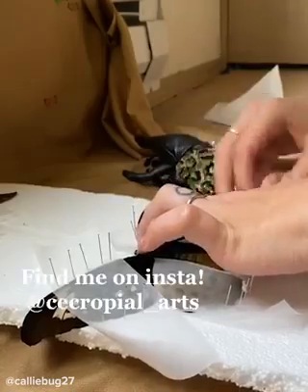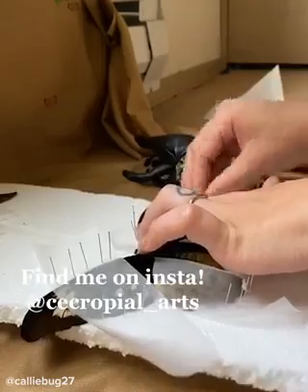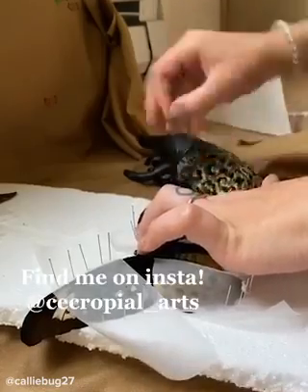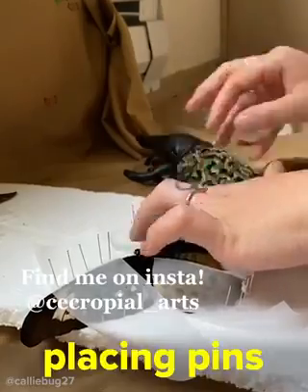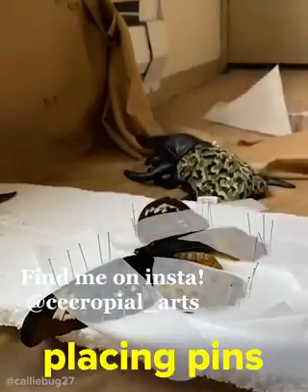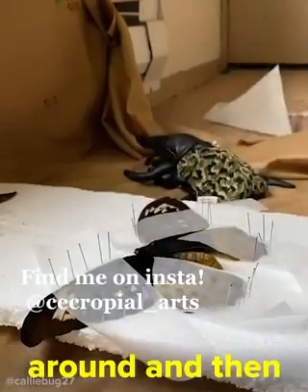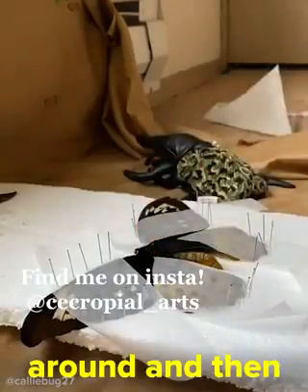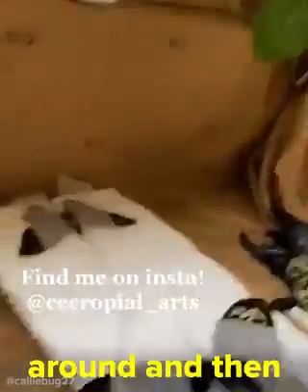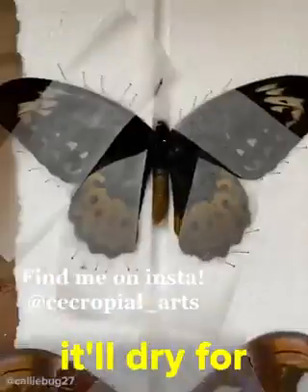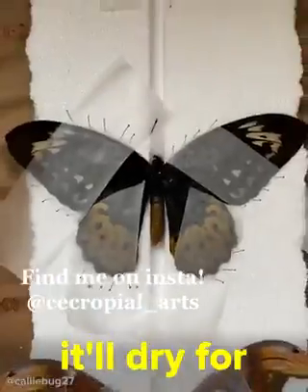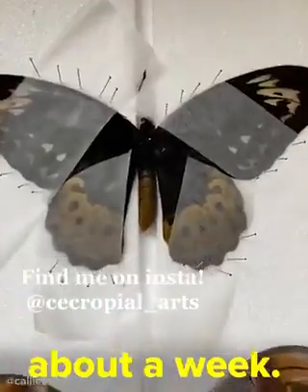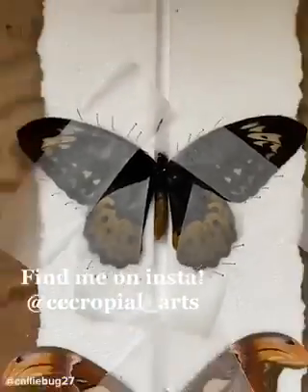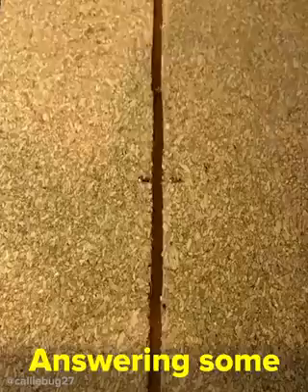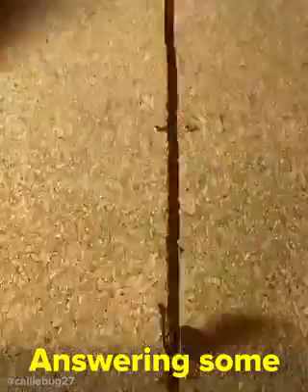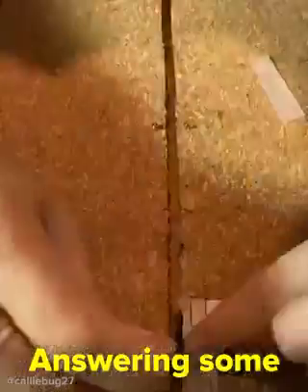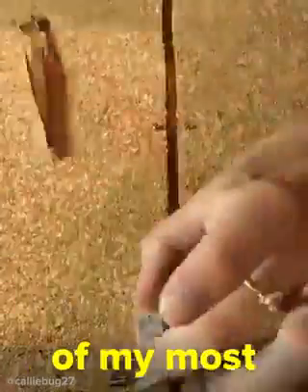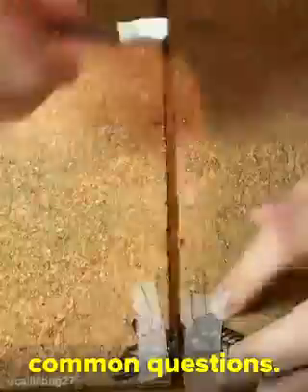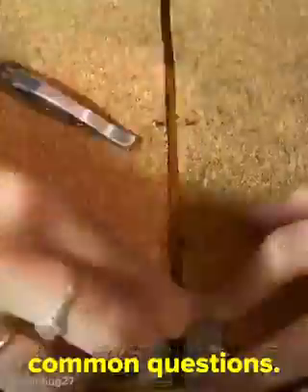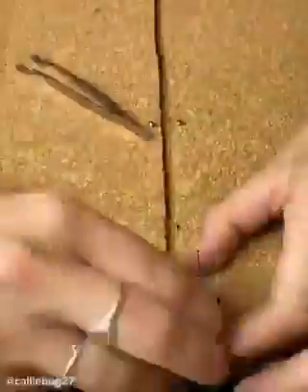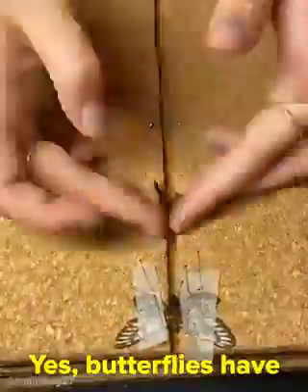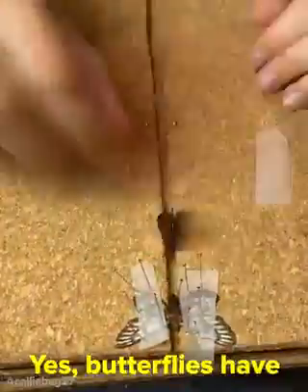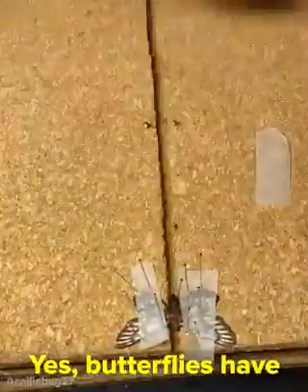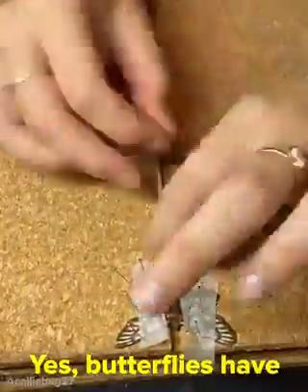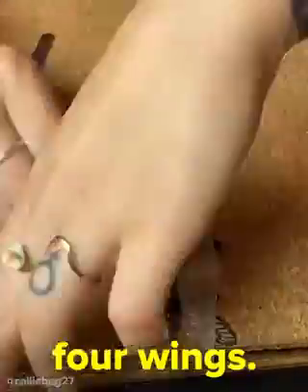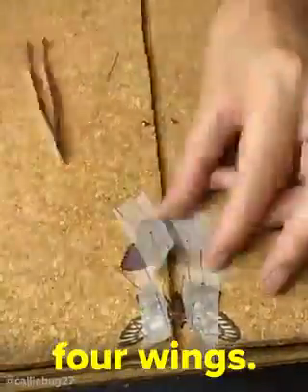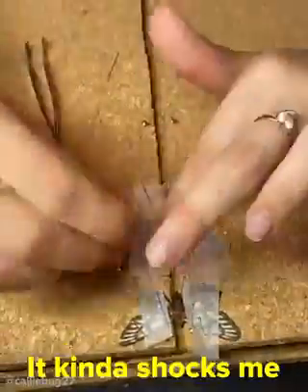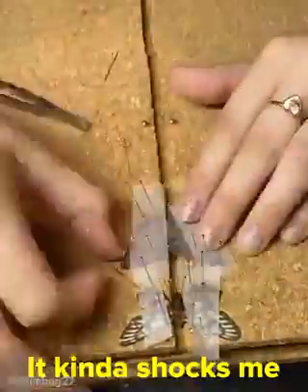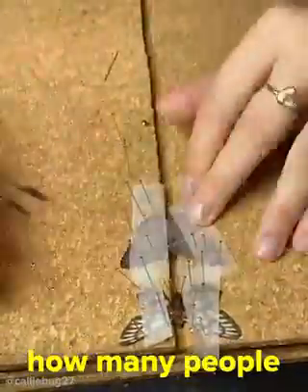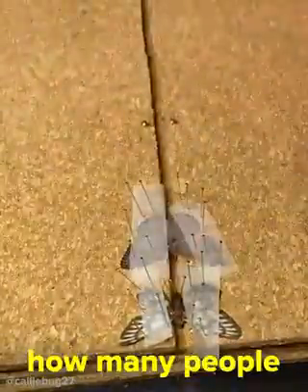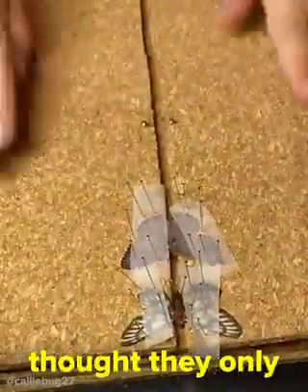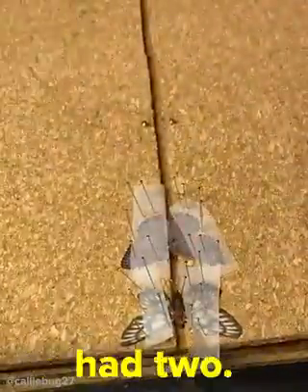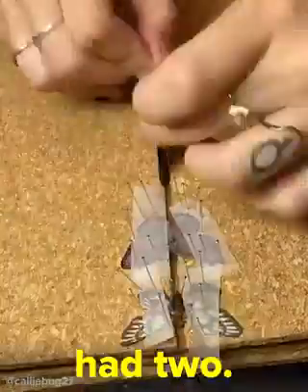Just placing pins around, and then it'll dry for about a week. Answering some of my most common questions: yes, butterflies have four wings. It kind of shocks me how many people thought they only had two.